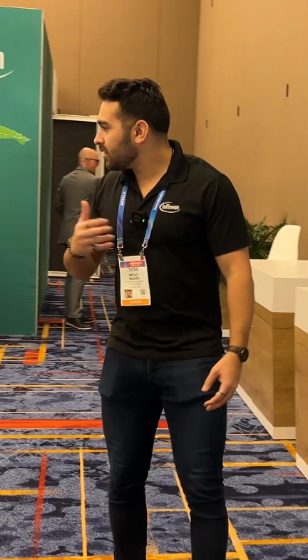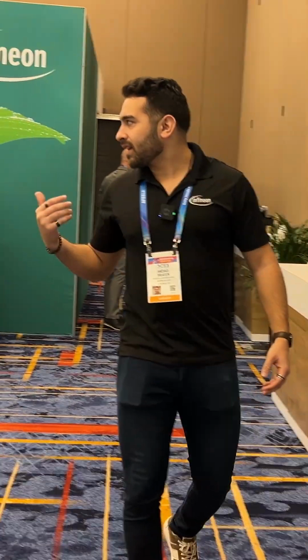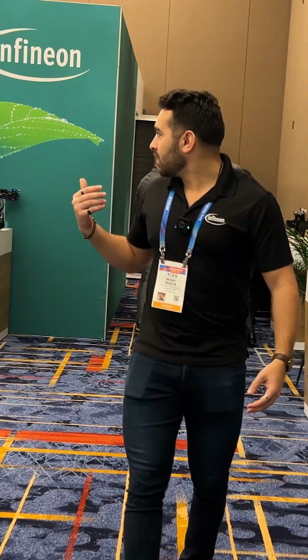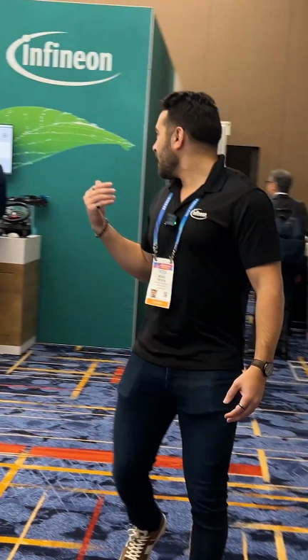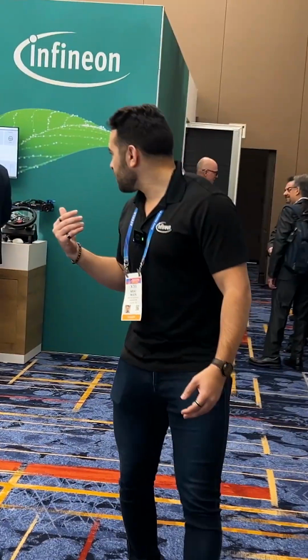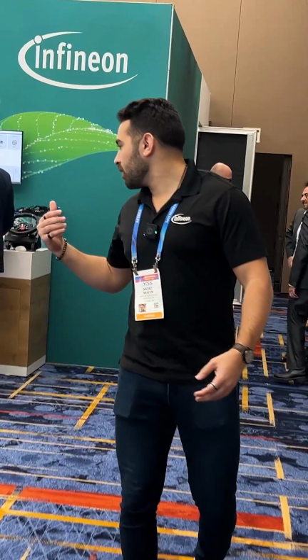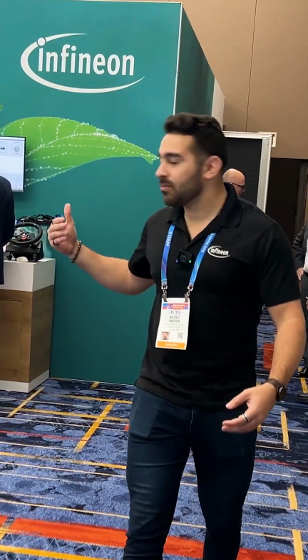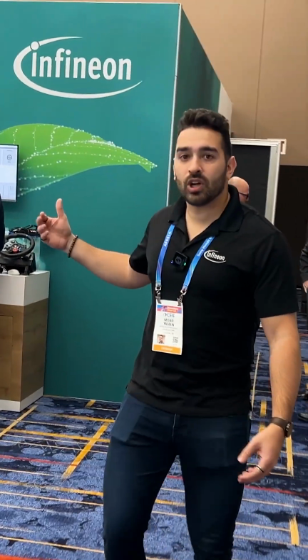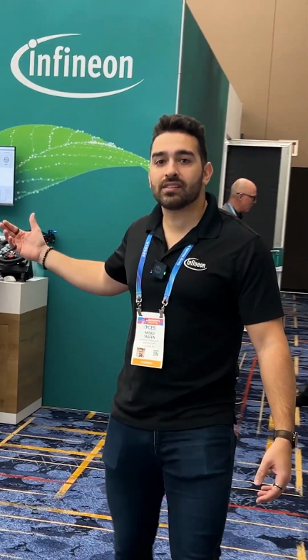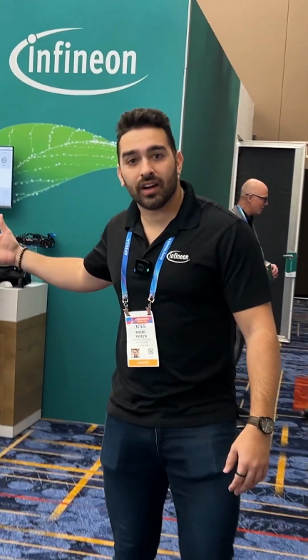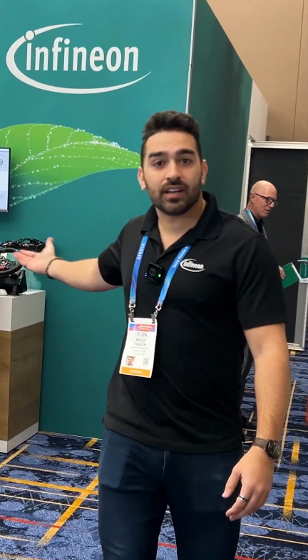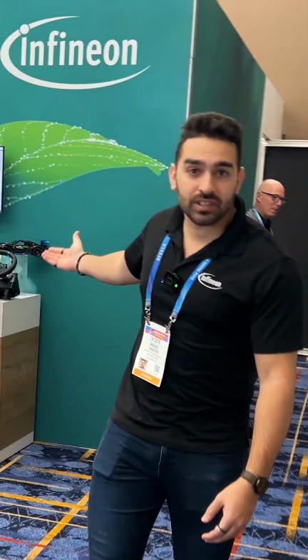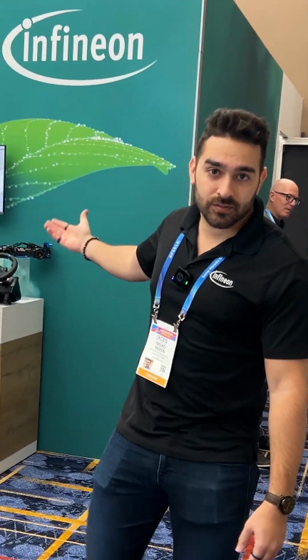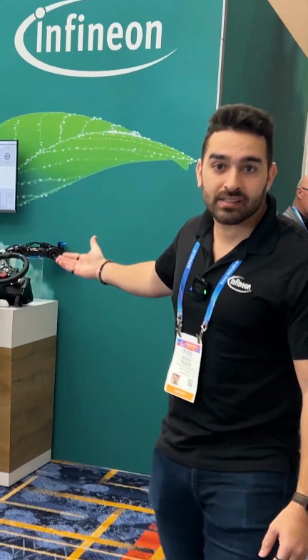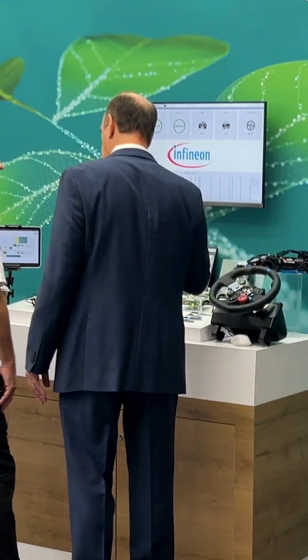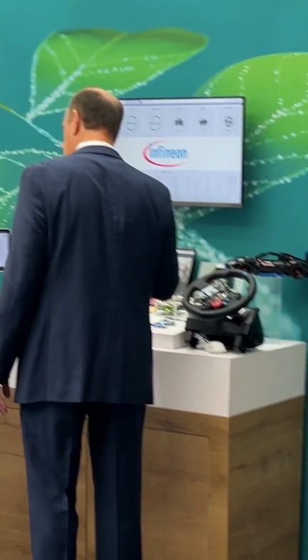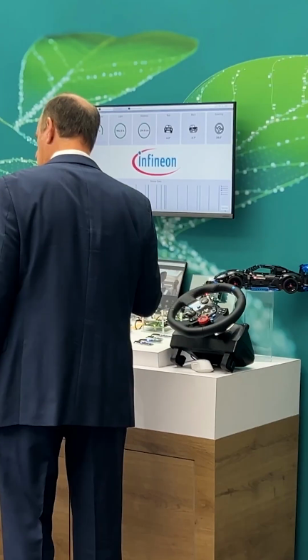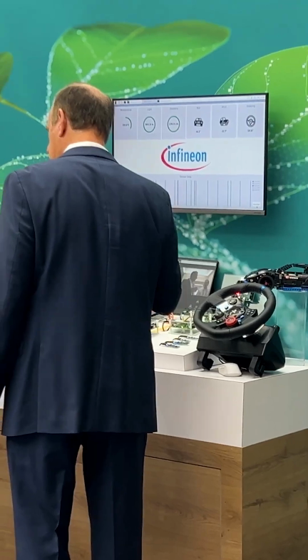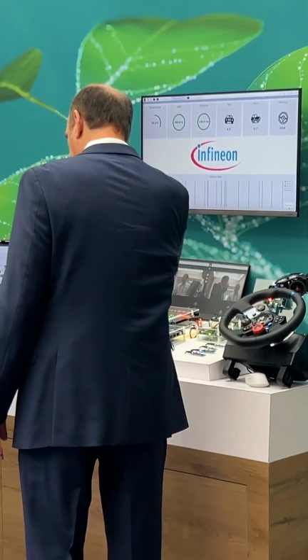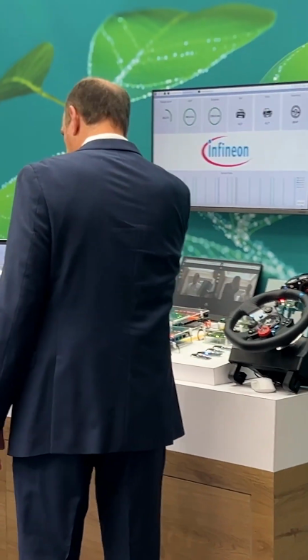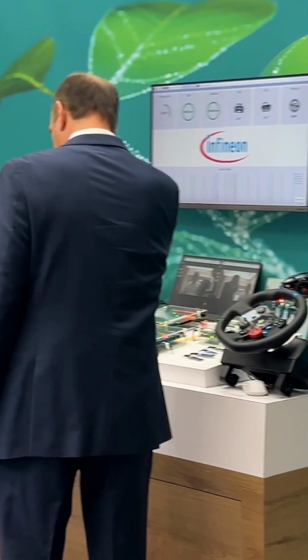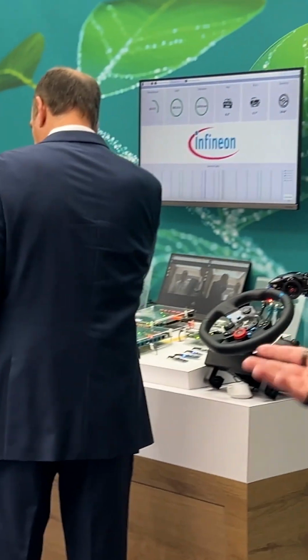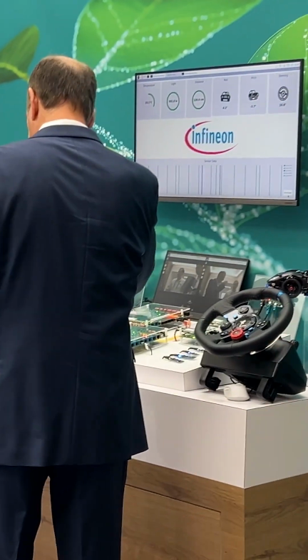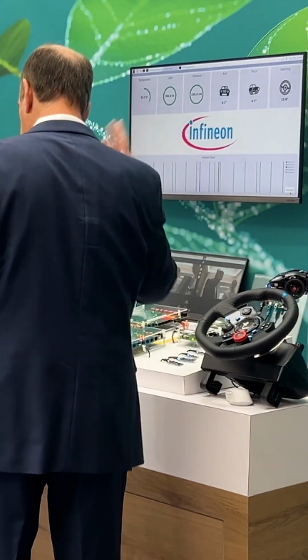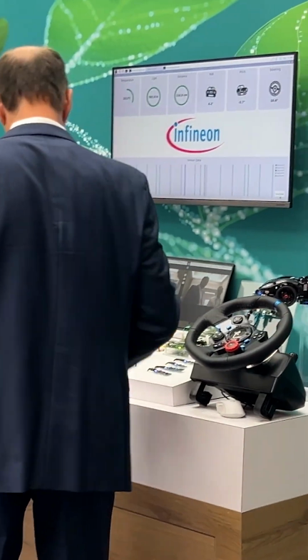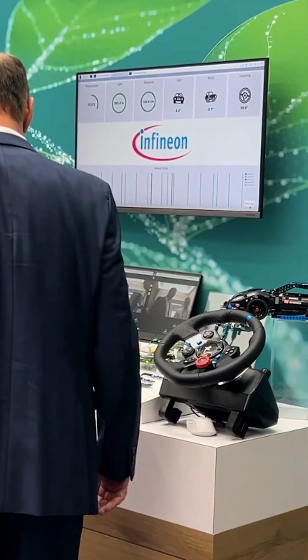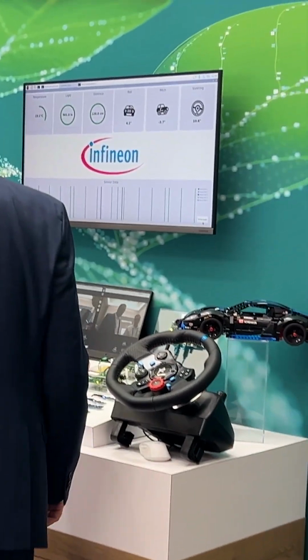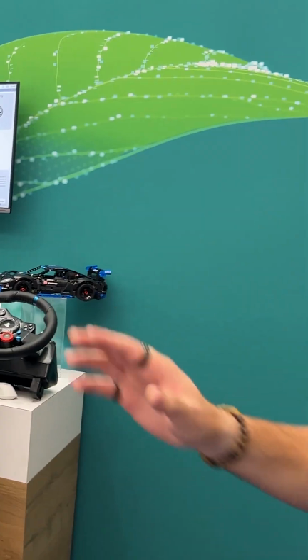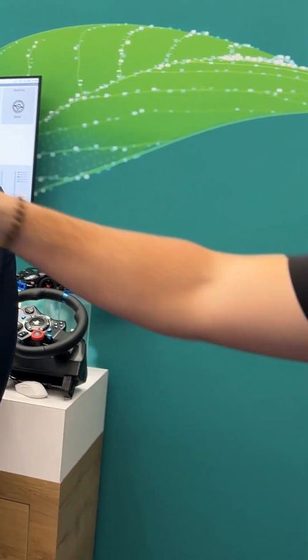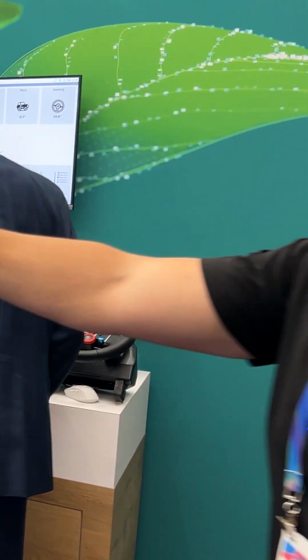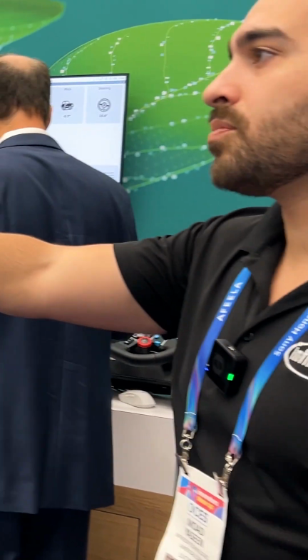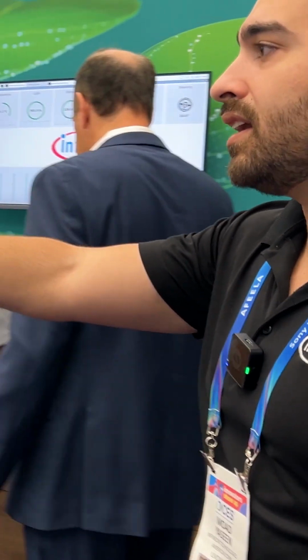And in the back here, we have our demo showcasing our ethernet switches and PHYs and the future of technology for zonal architectures, as well as other solutions — the zone control units back here.